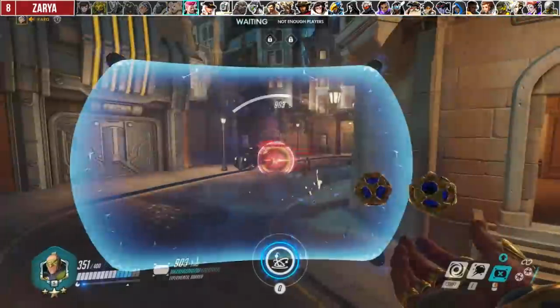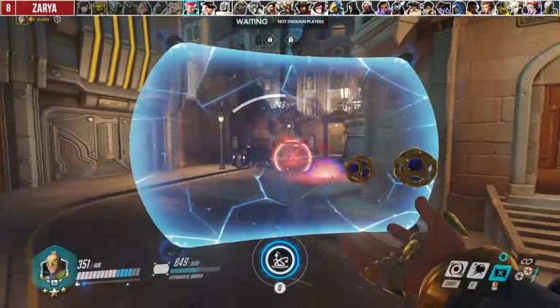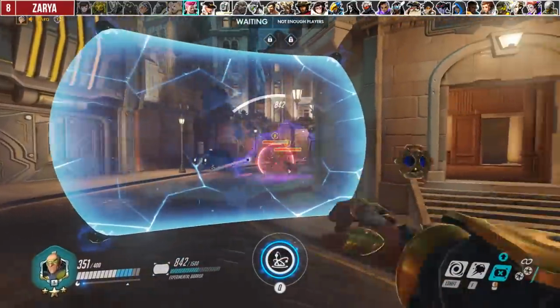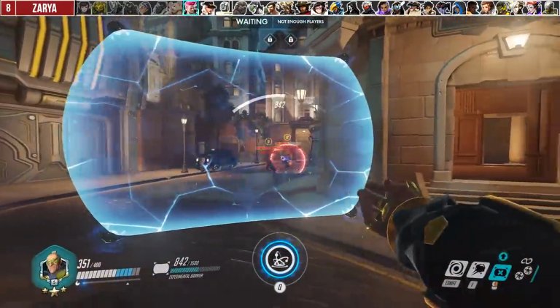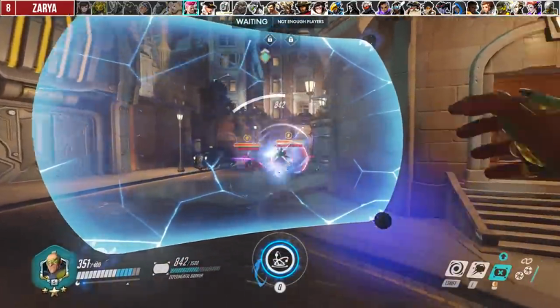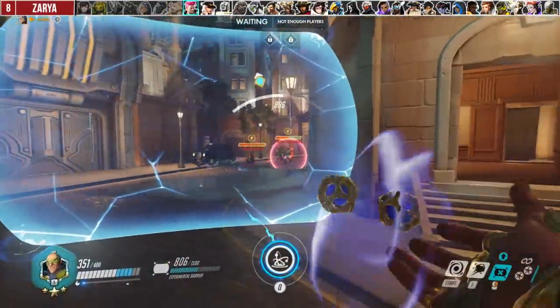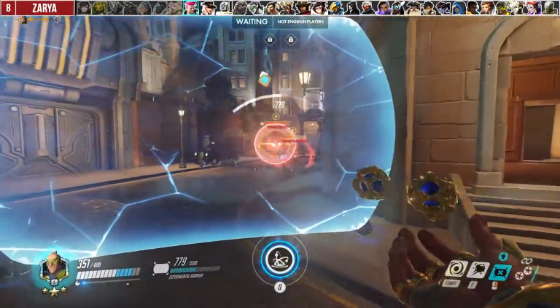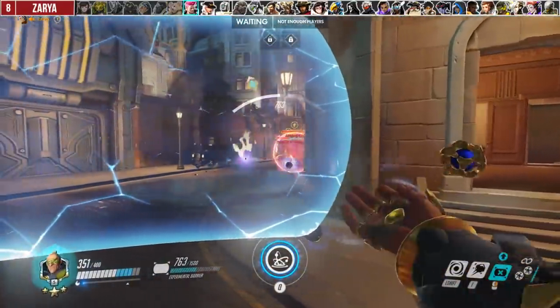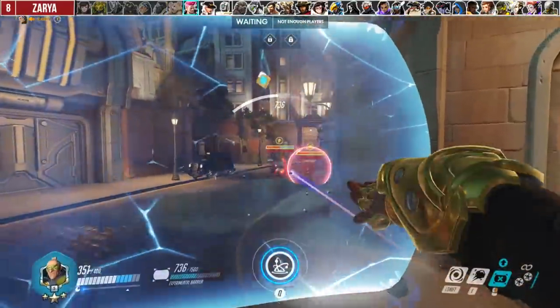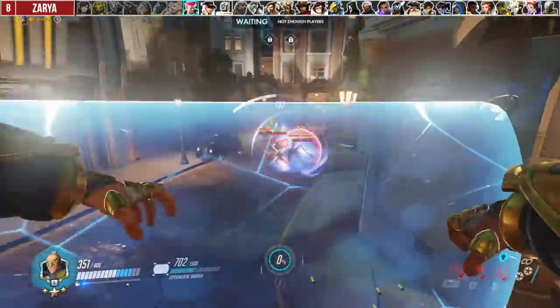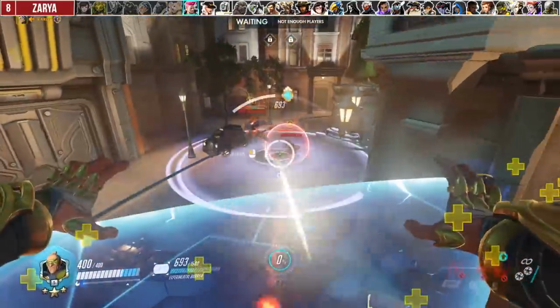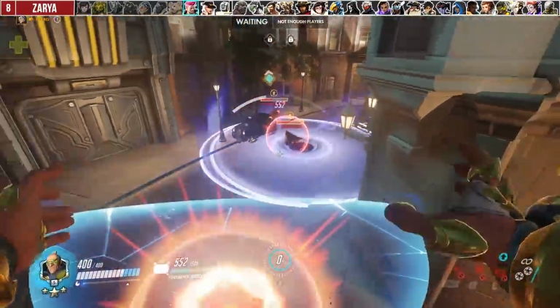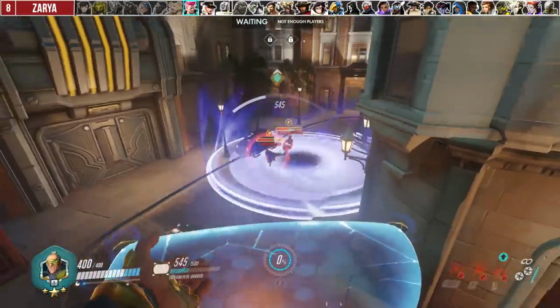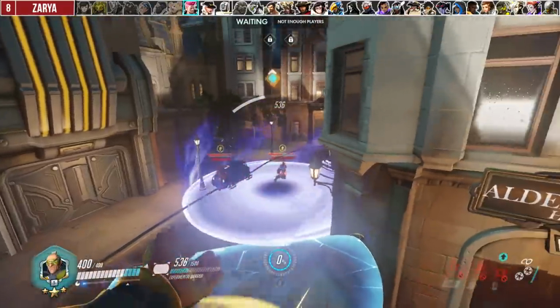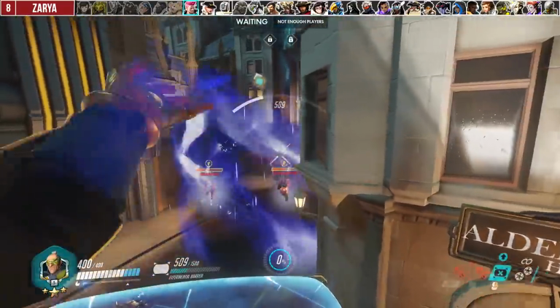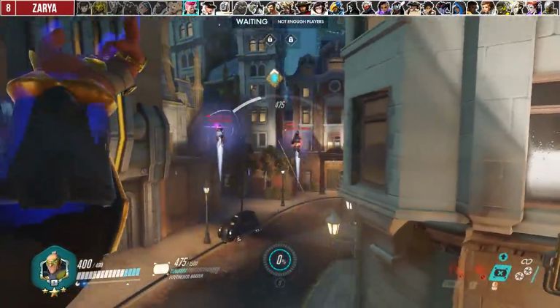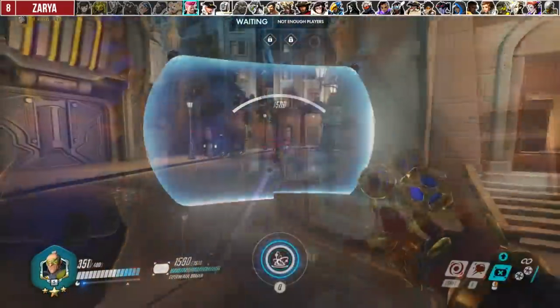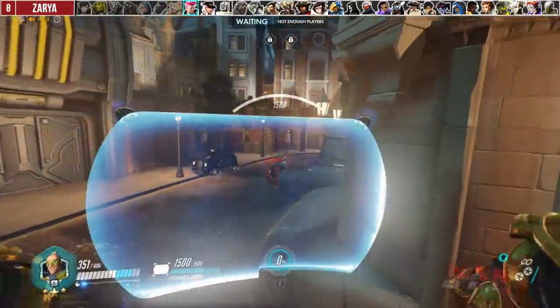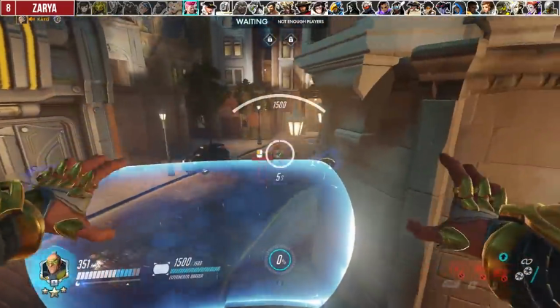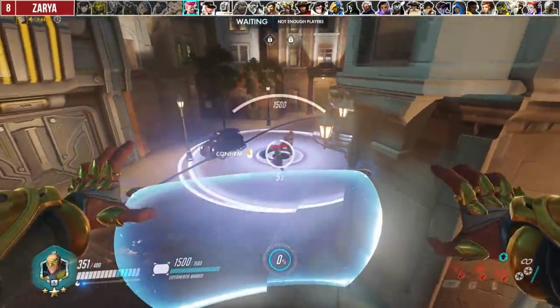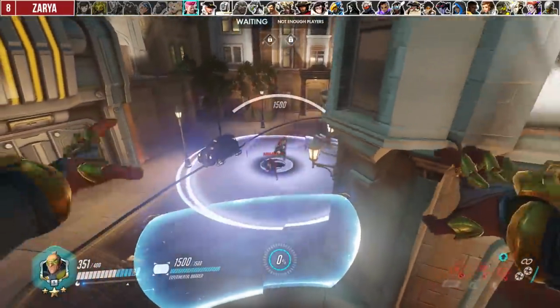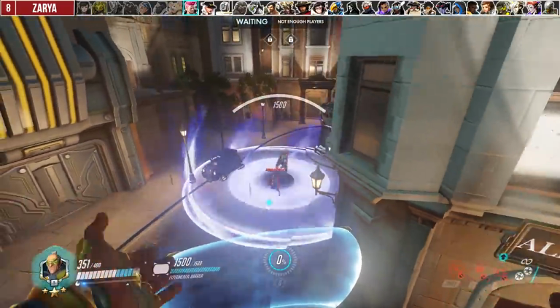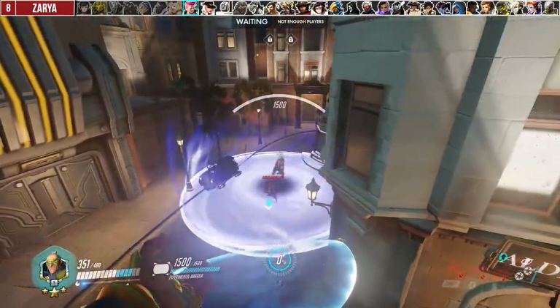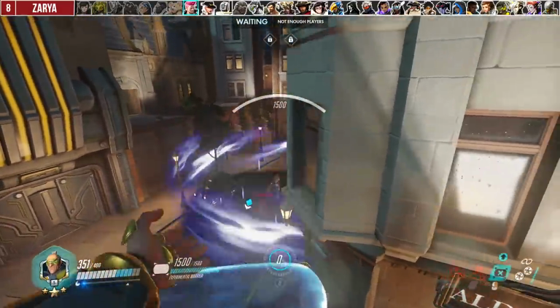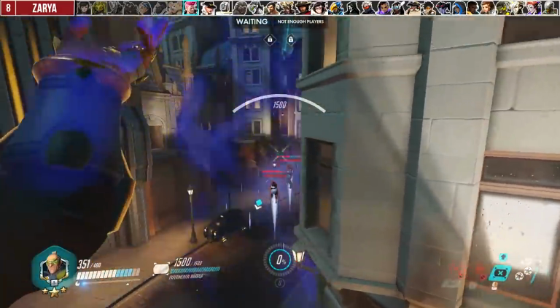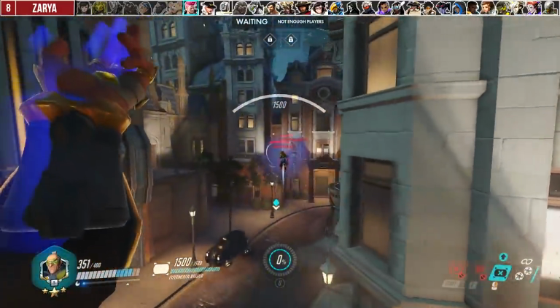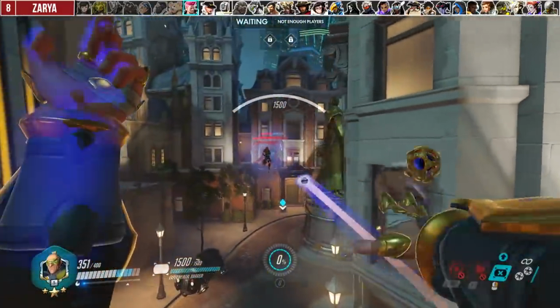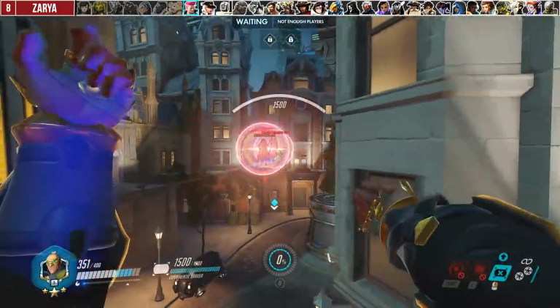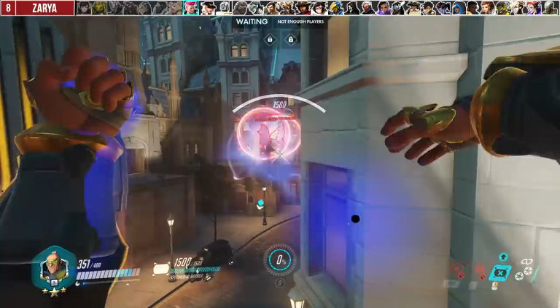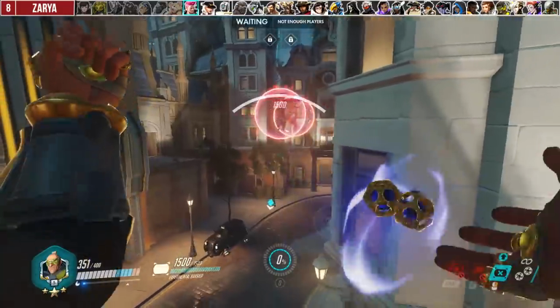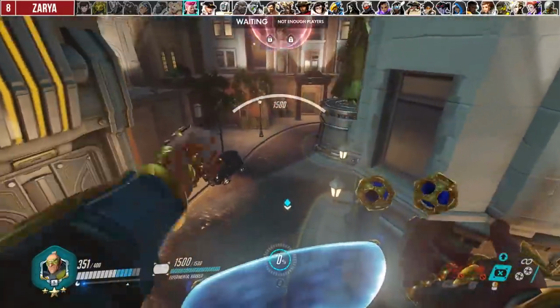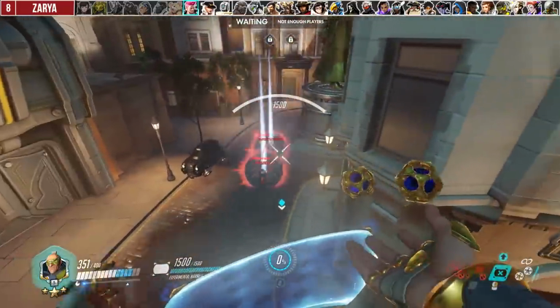Aside from eating Zarya's grav, make sure to force out her bubbles if your ultimate is your main win condition. Her bubbles can completely negate the impact damage, so it's important that she does not have them.